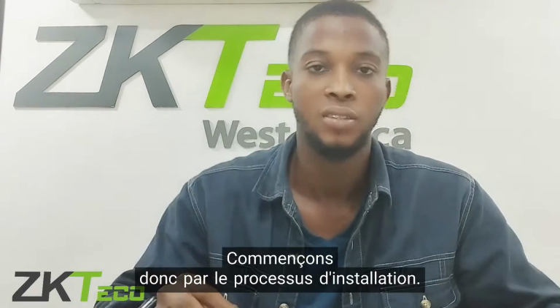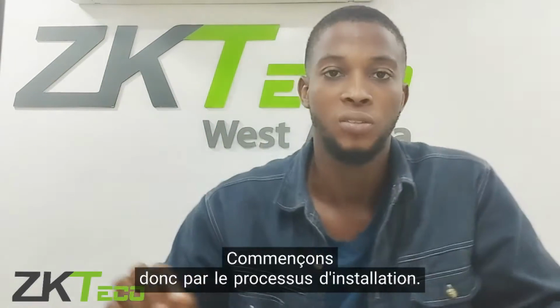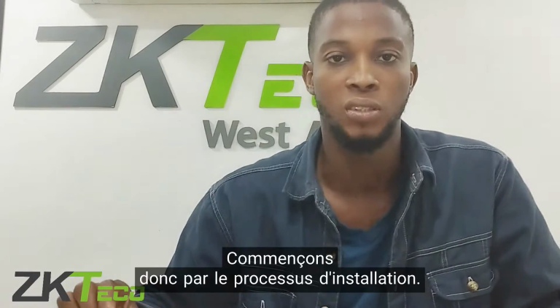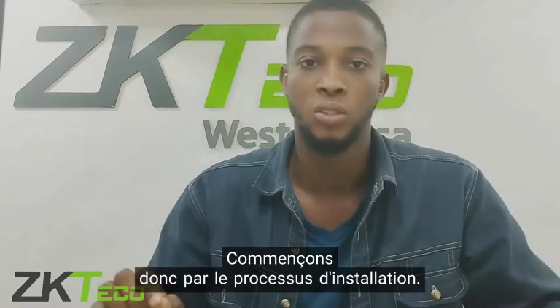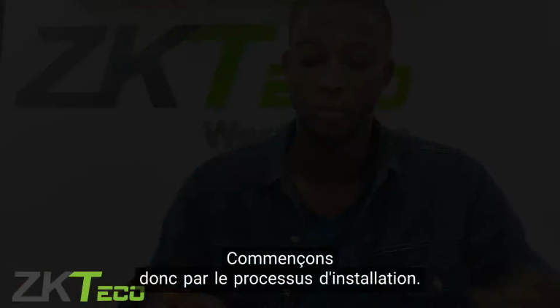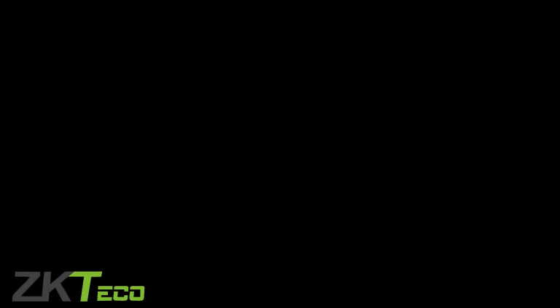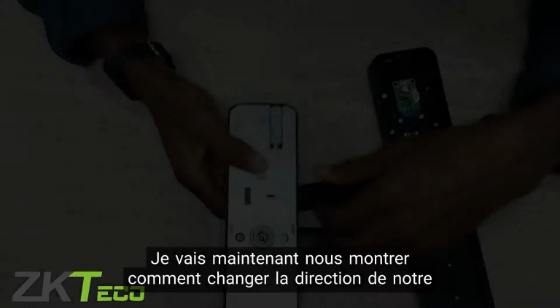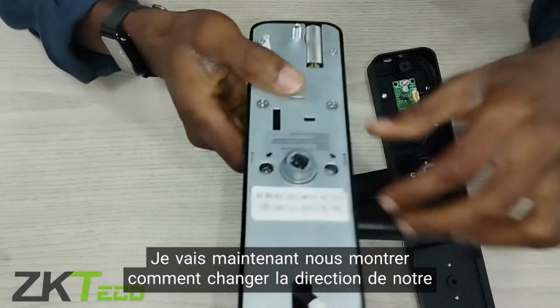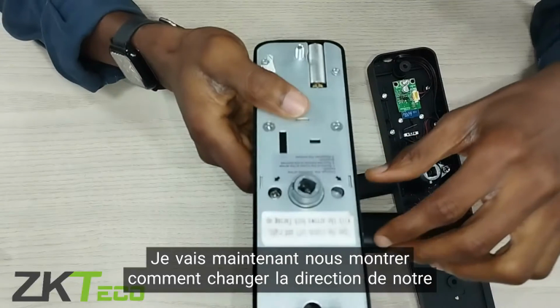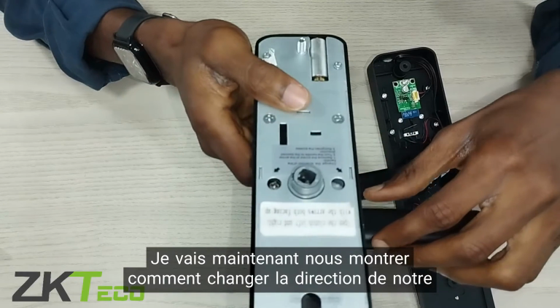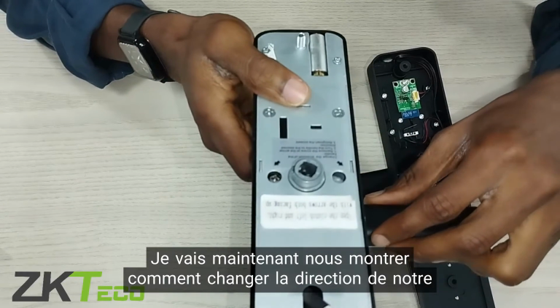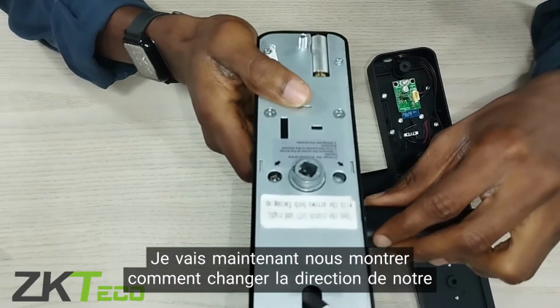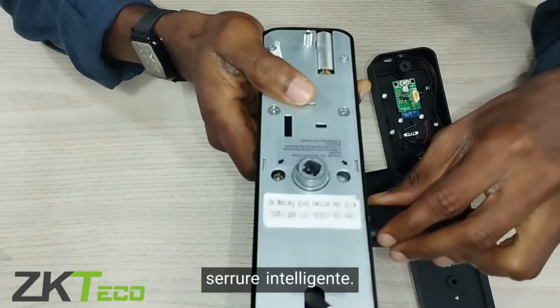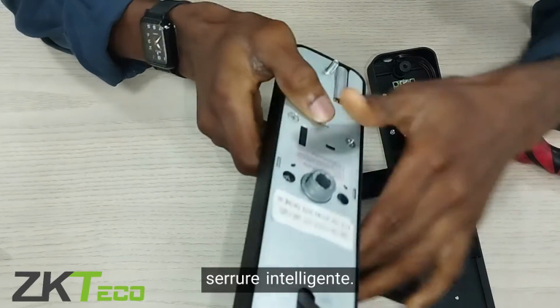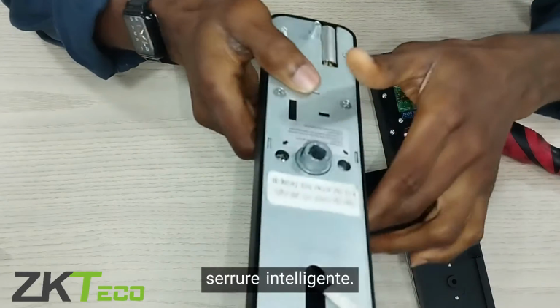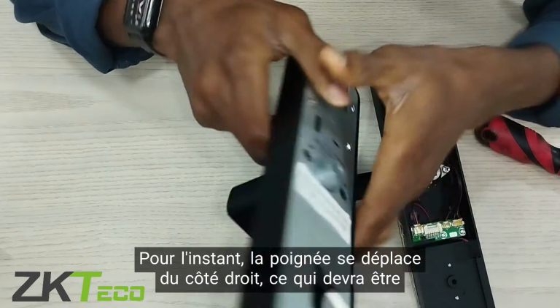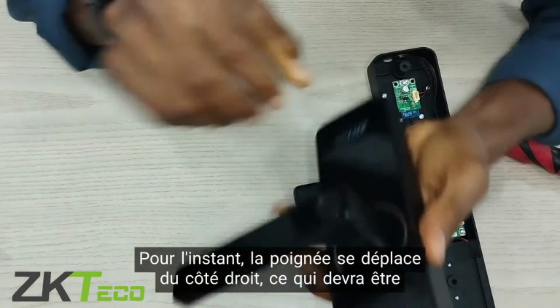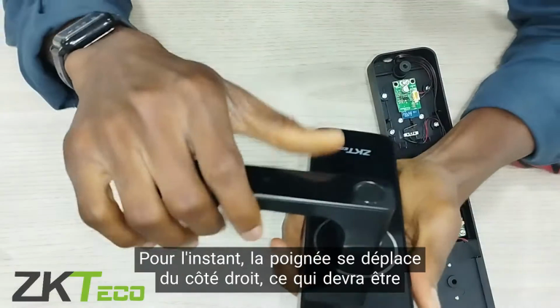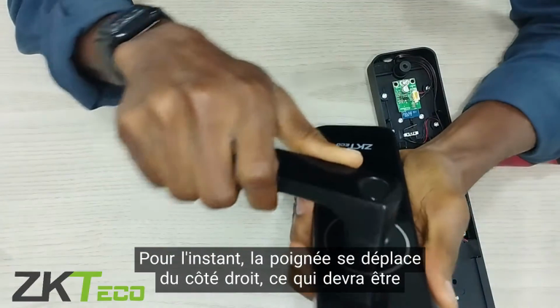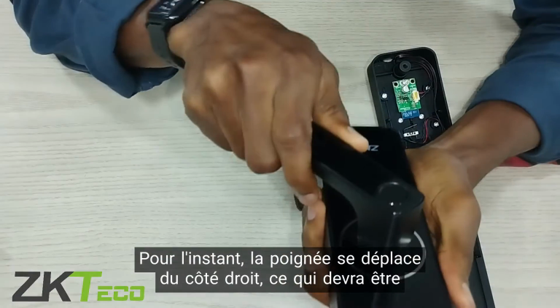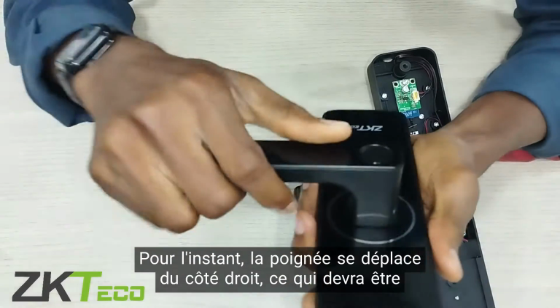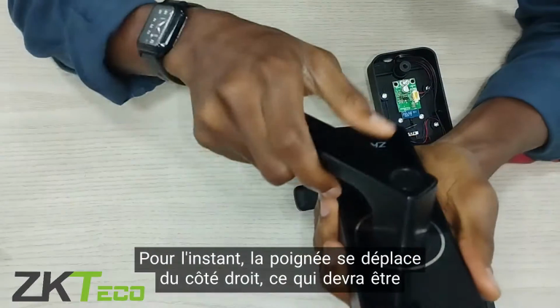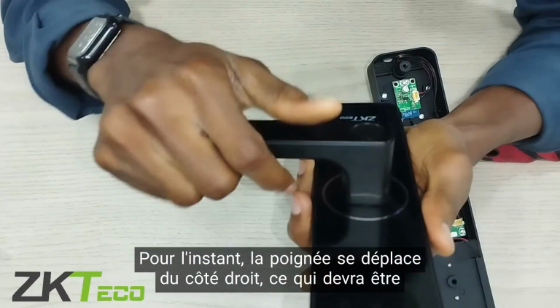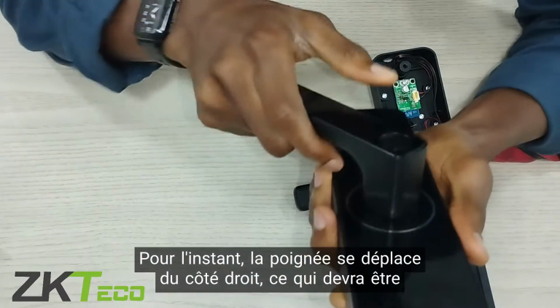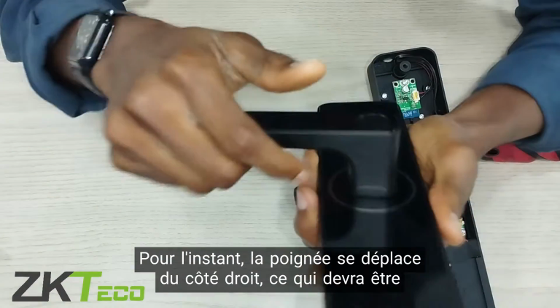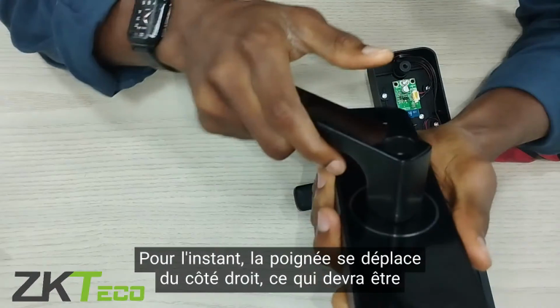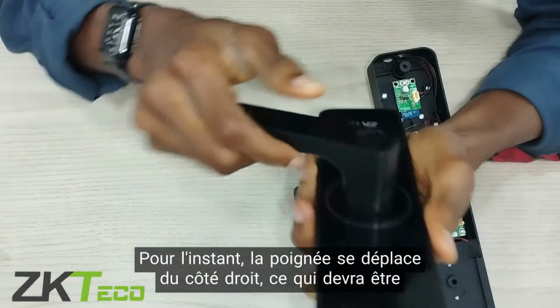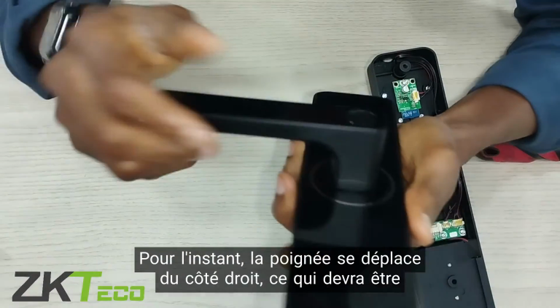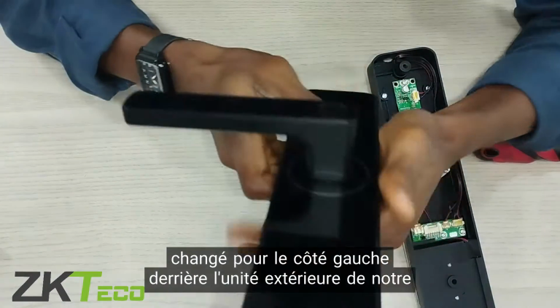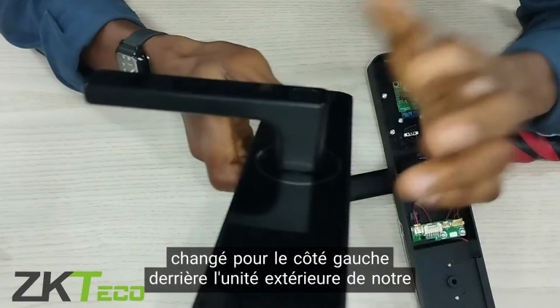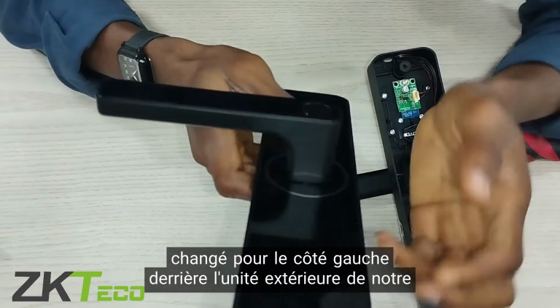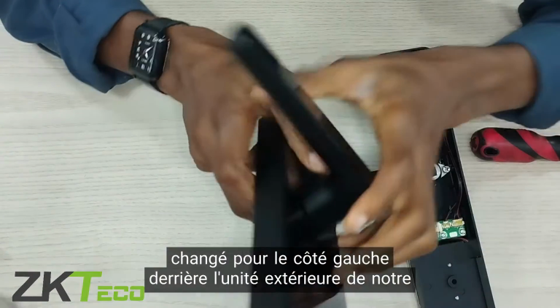So let's start with the installation process. I'm going to be showing us how to change the direction of our smart lock handle. Right now we have the handle moving on the right-hand side, which we'll need to change to the left-hand side.